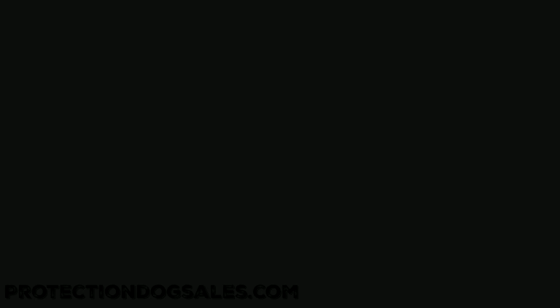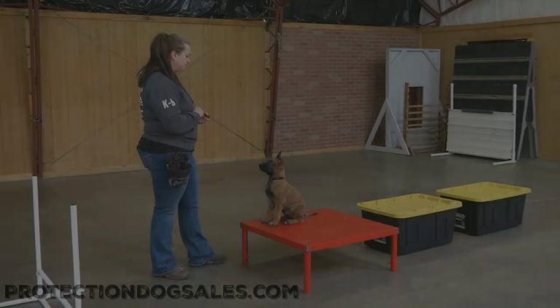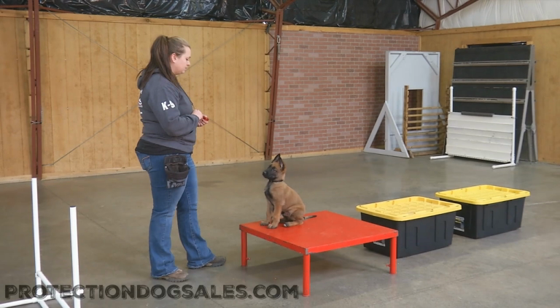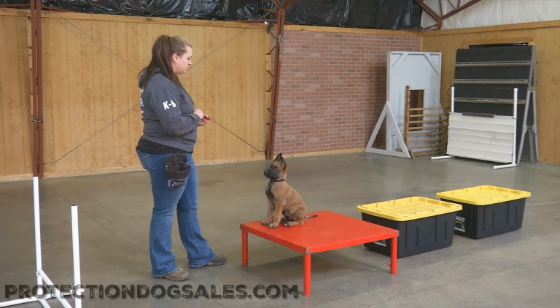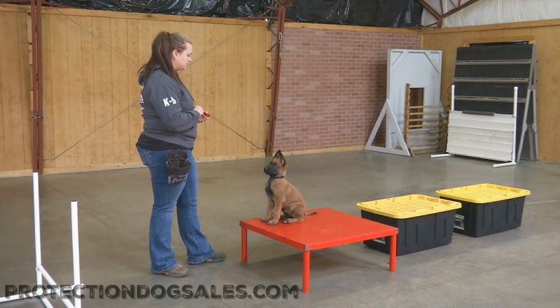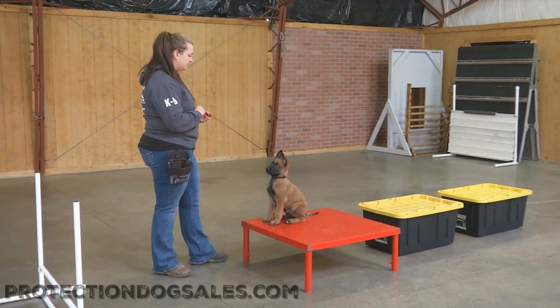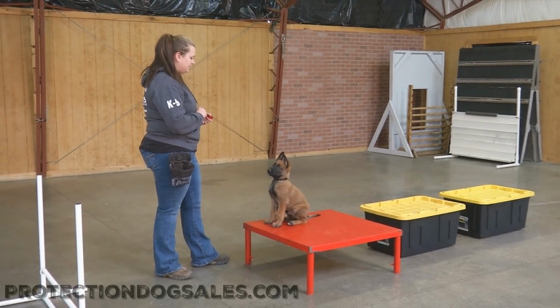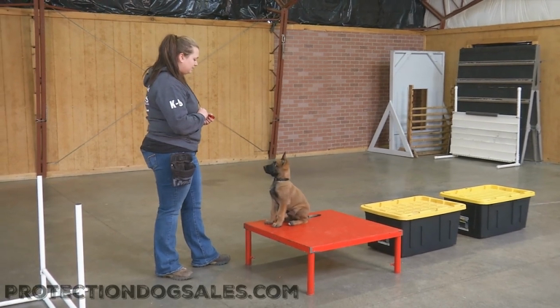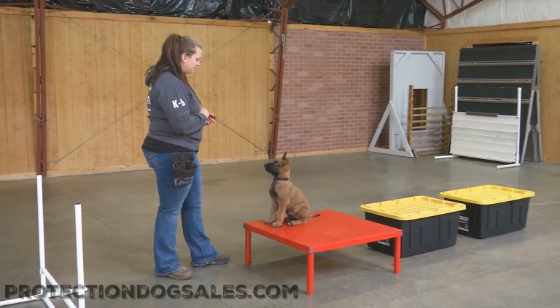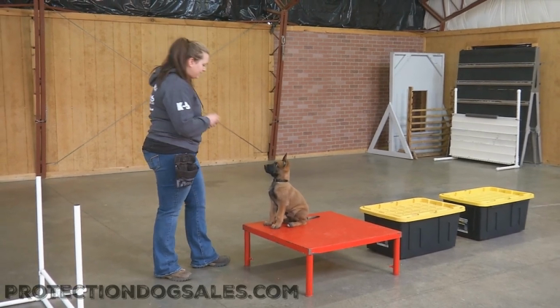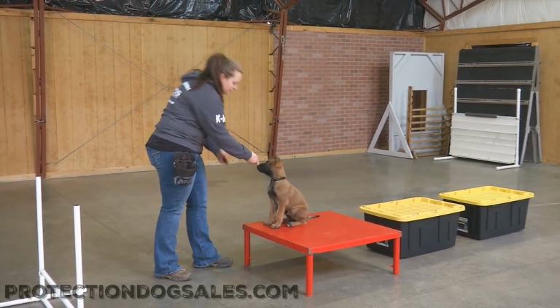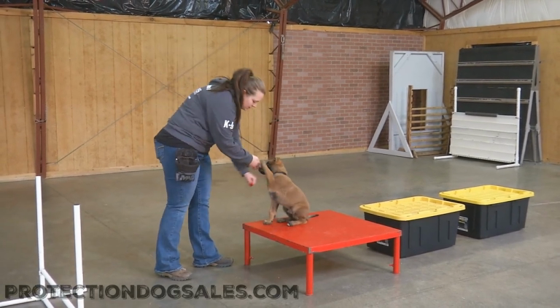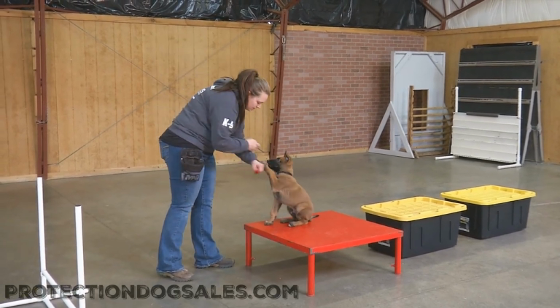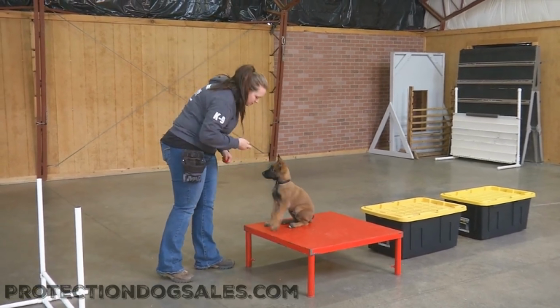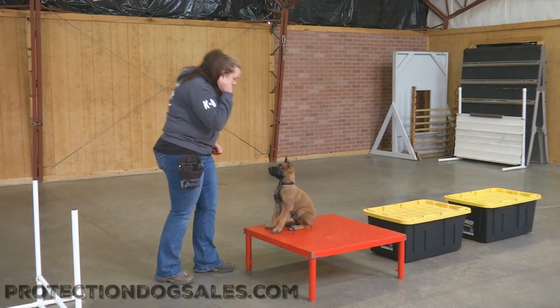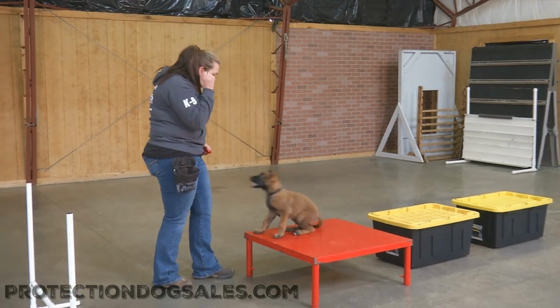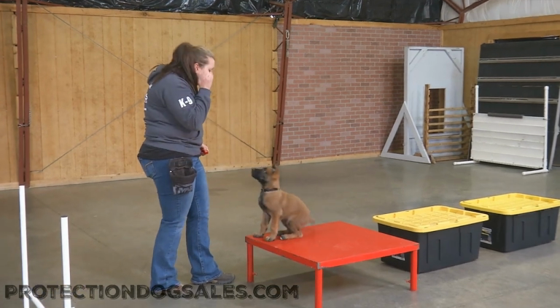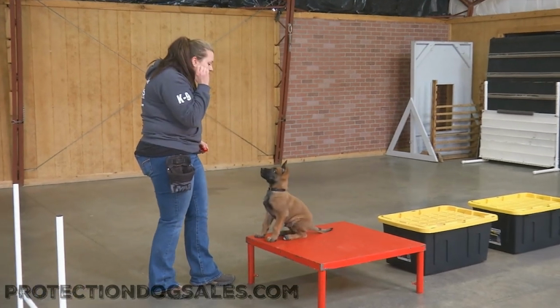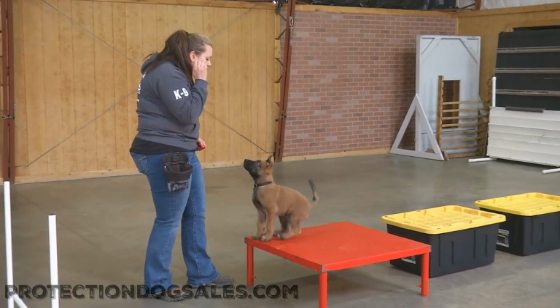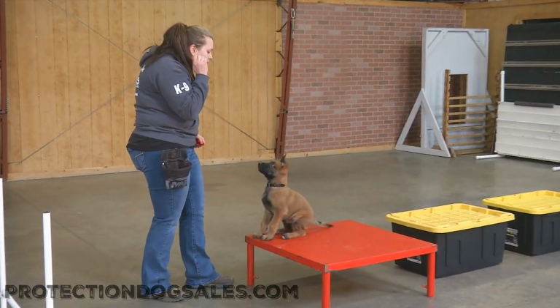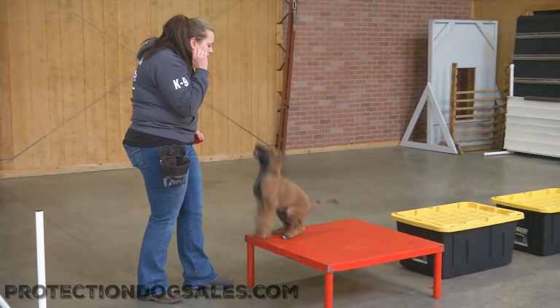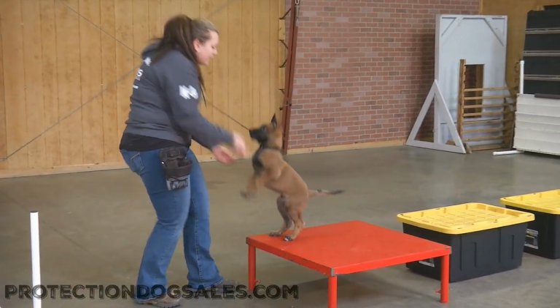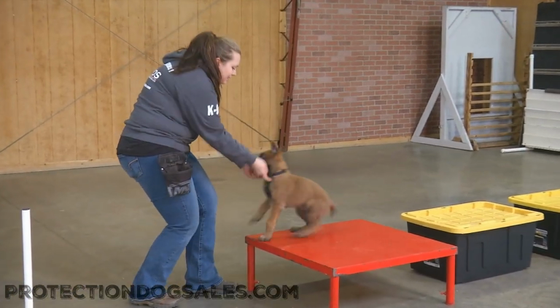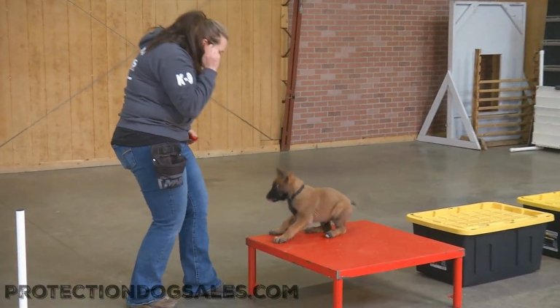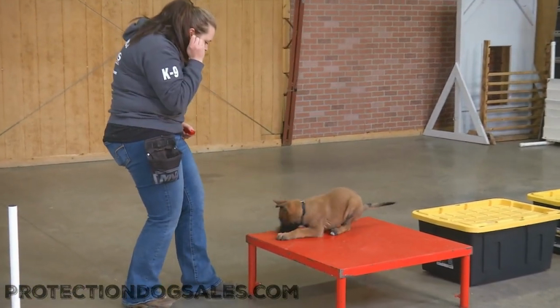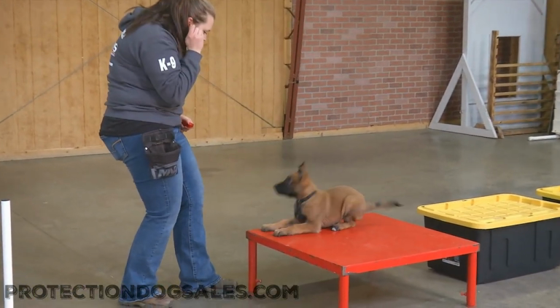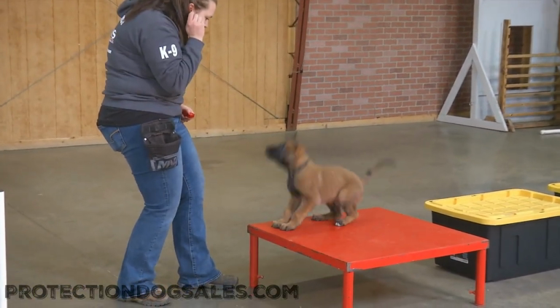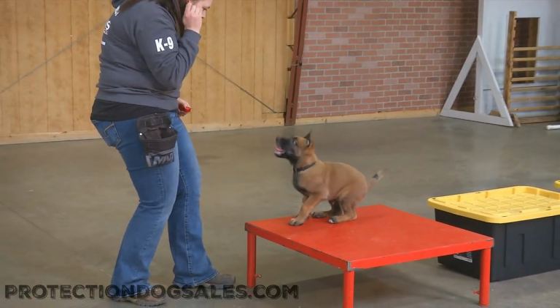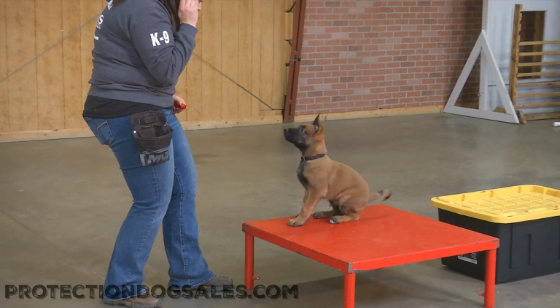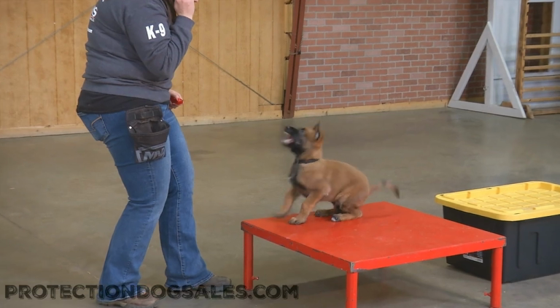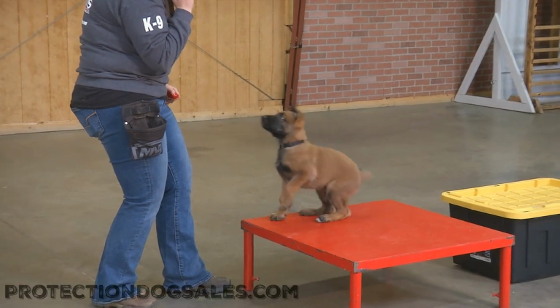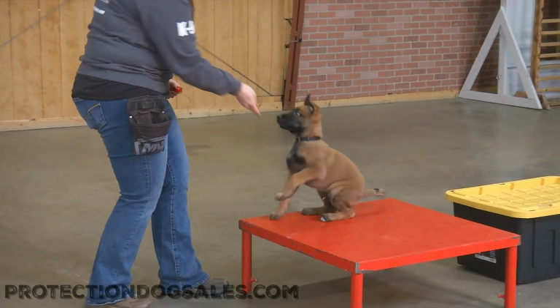Alright ladies and gentlemen, we're going to have a look at a Belgian Malinois male by the name of Nixon. This guy, believe it or not, just turned 10 weeks of age today. As we shoot this video, he is a young, young Belgian Malinois.